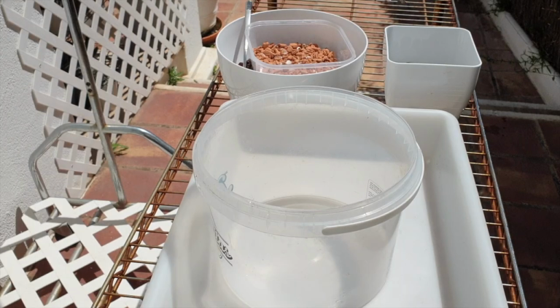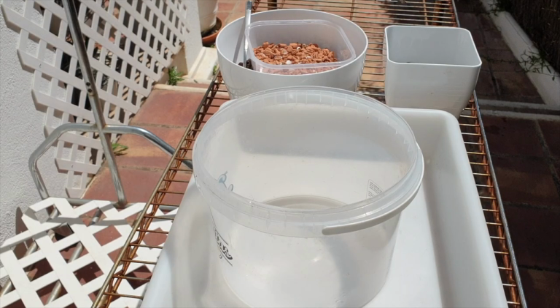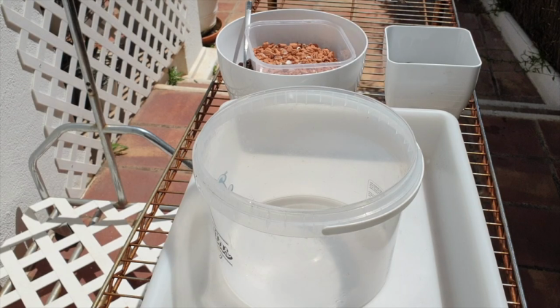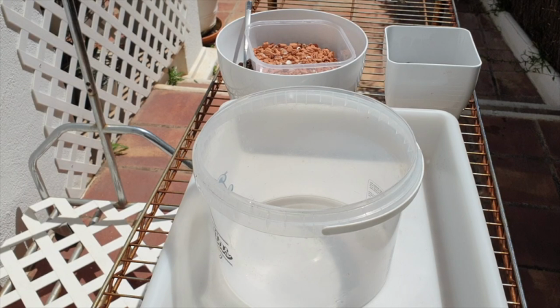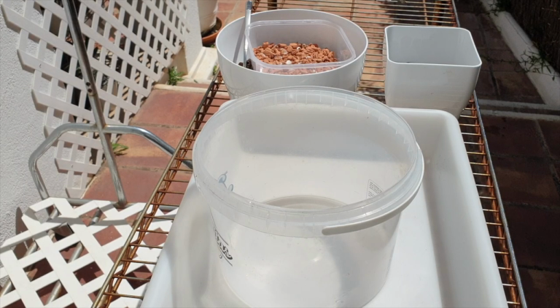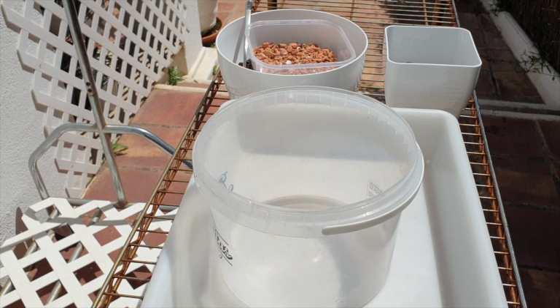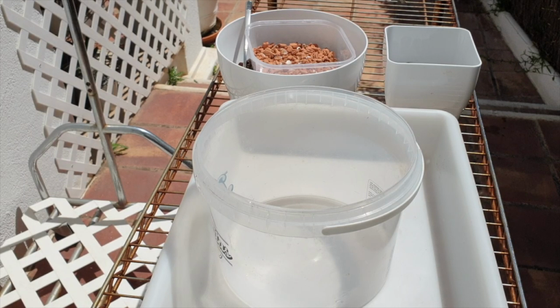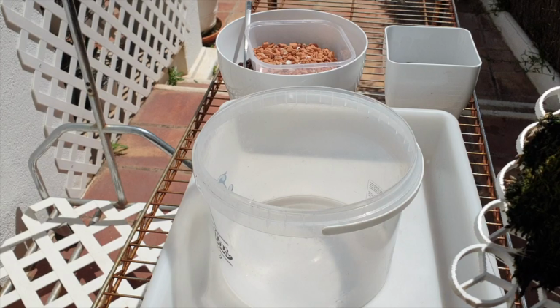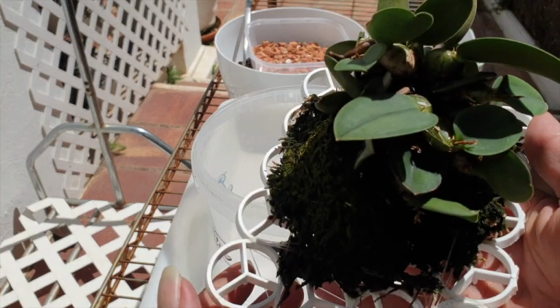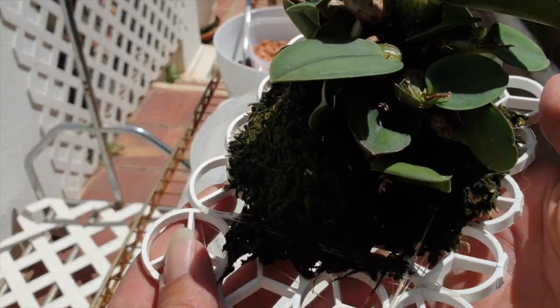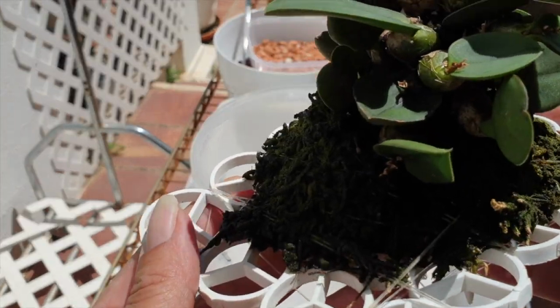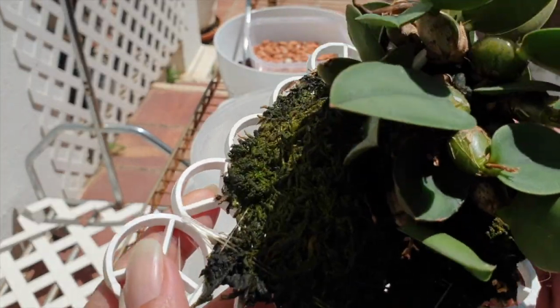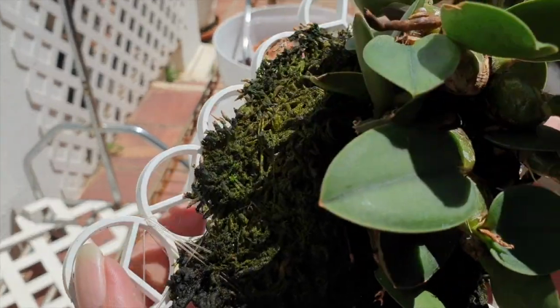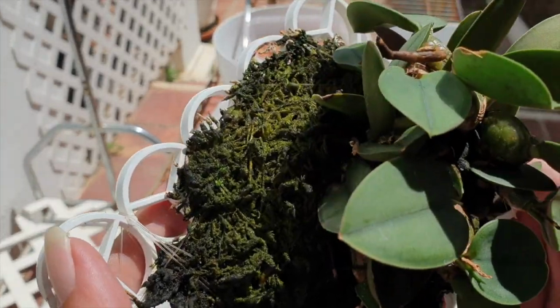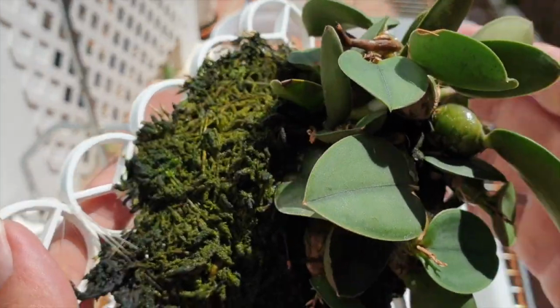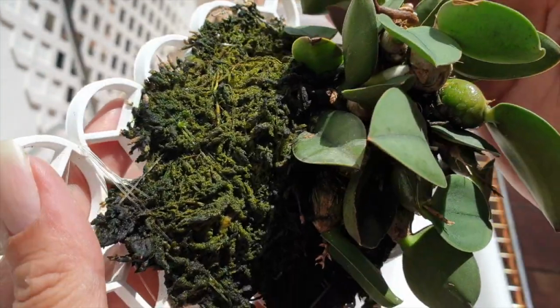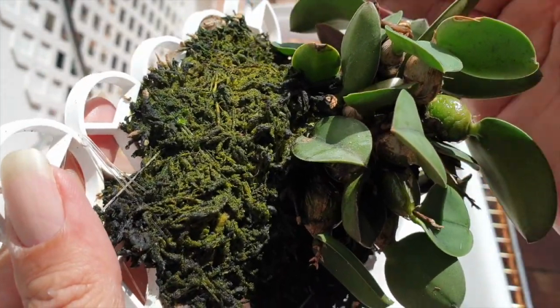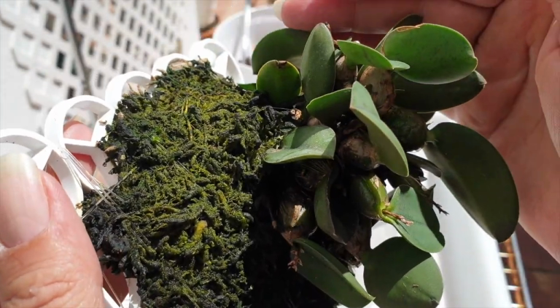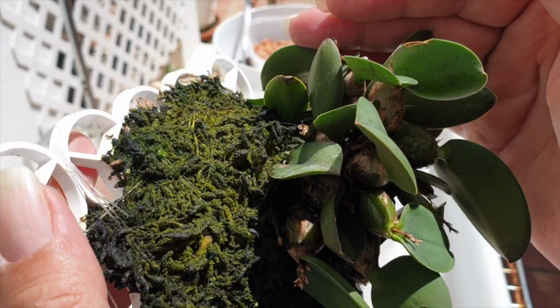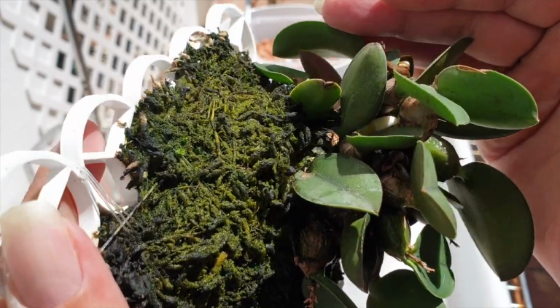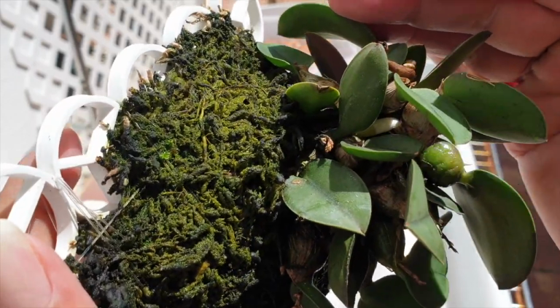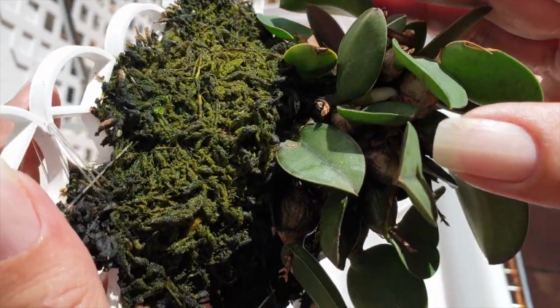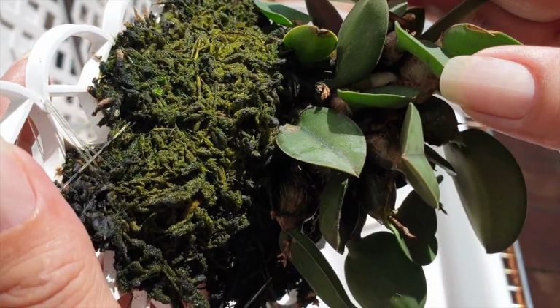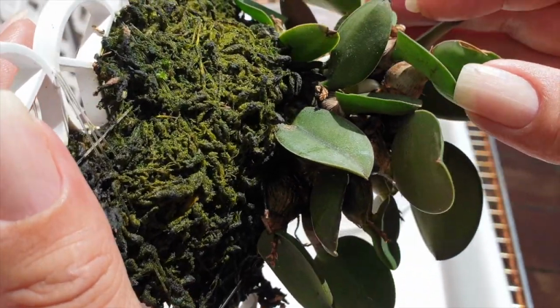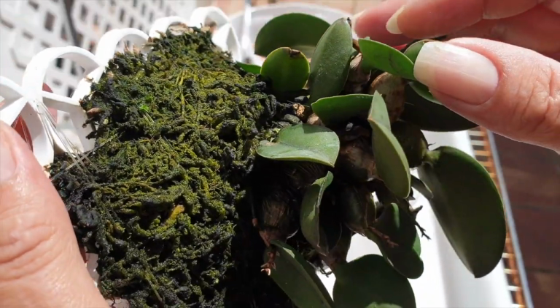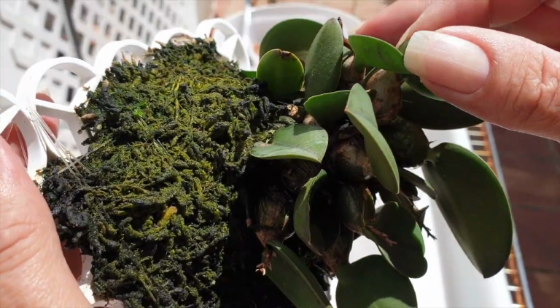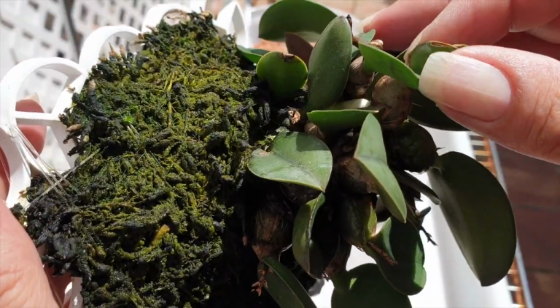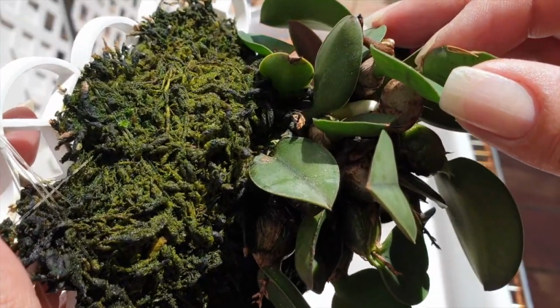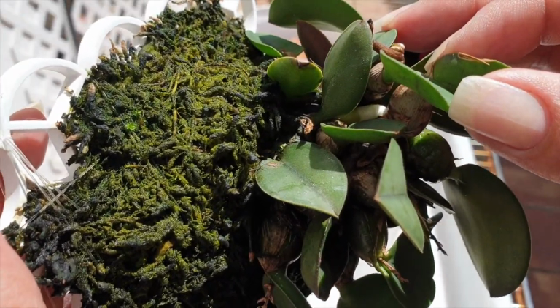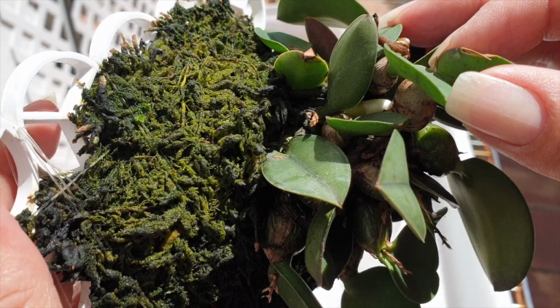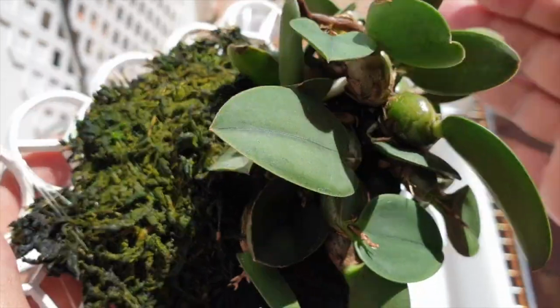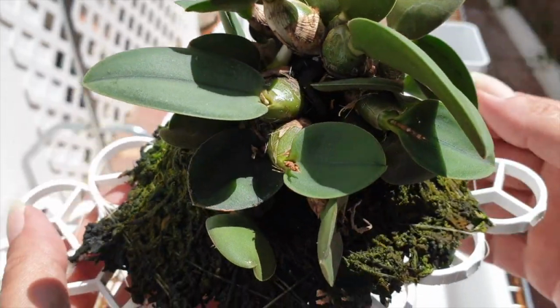Hi there. New roots are growing on my little cernua, Sophronitis catlius cernua. Thank you for joining me.